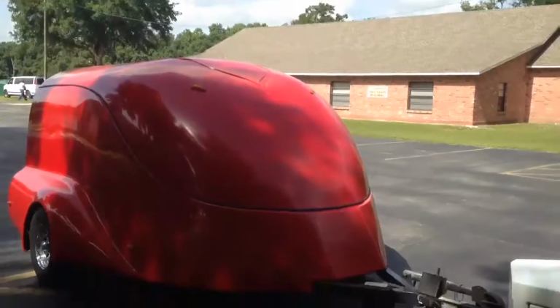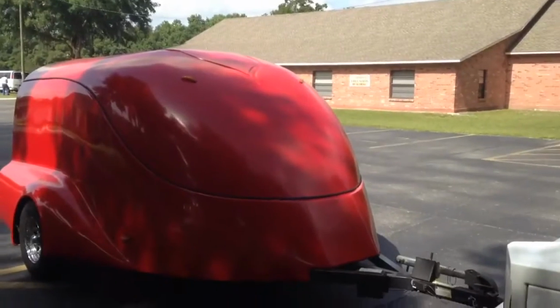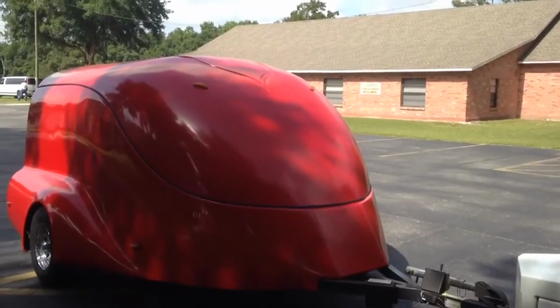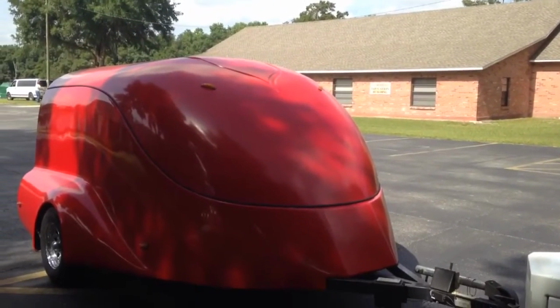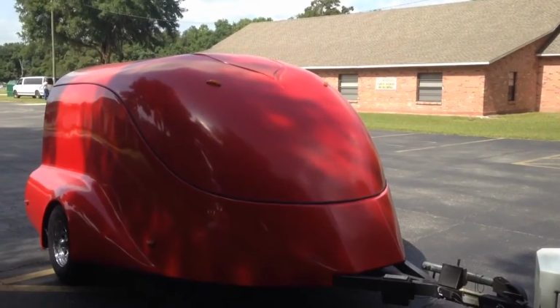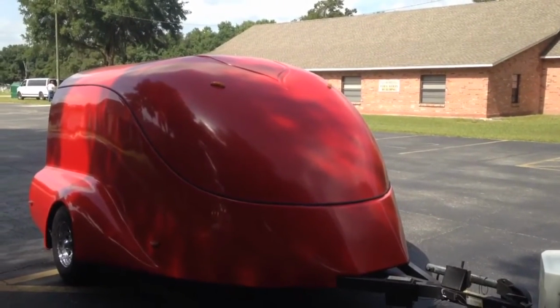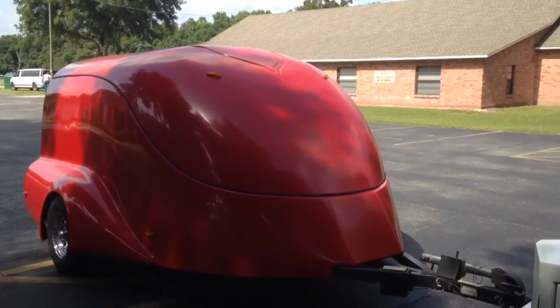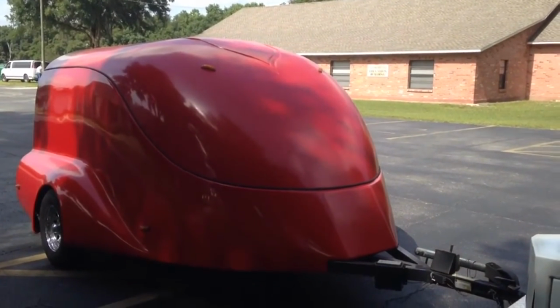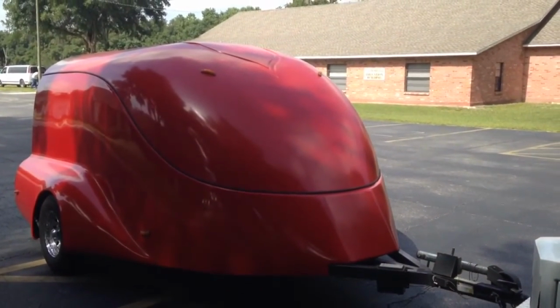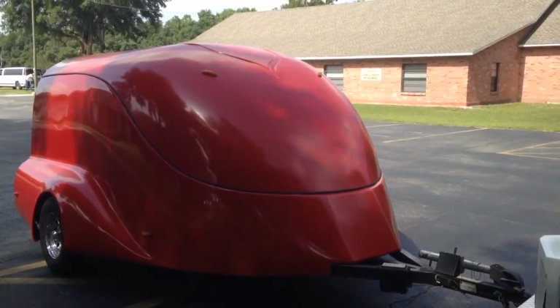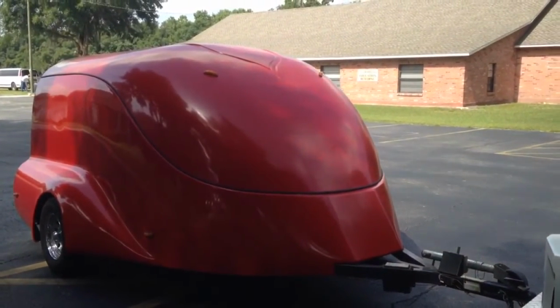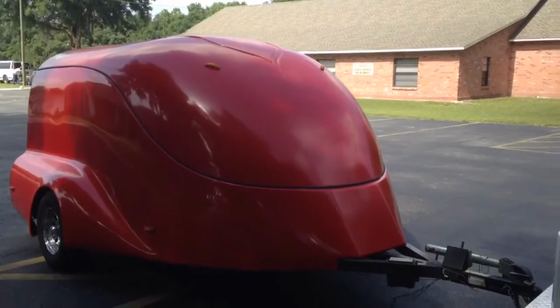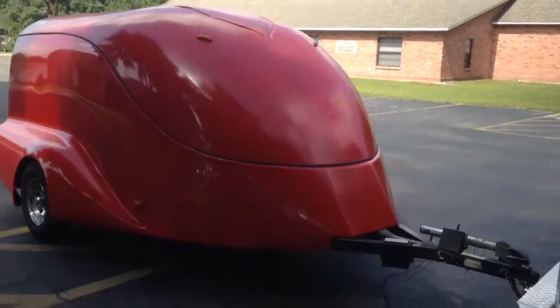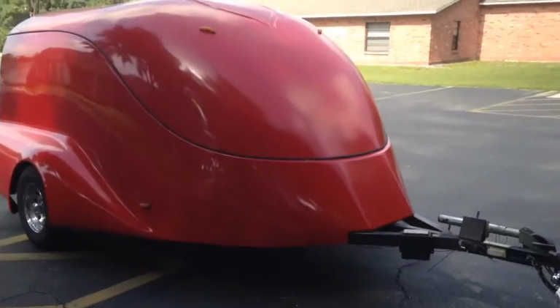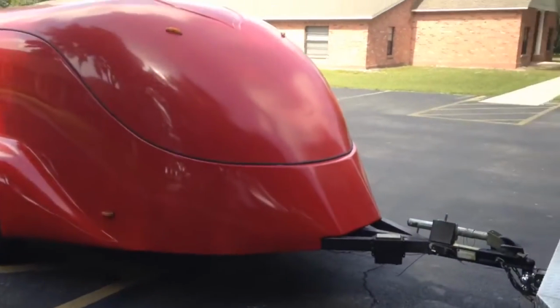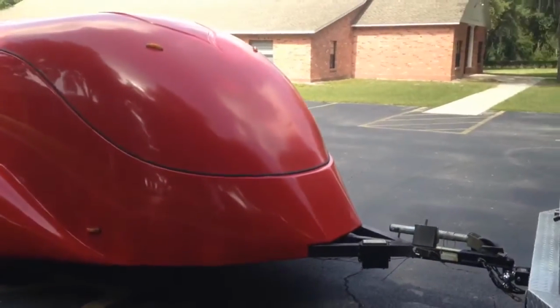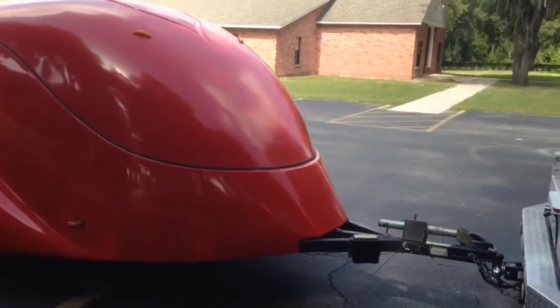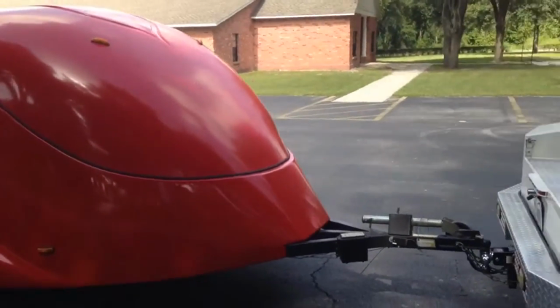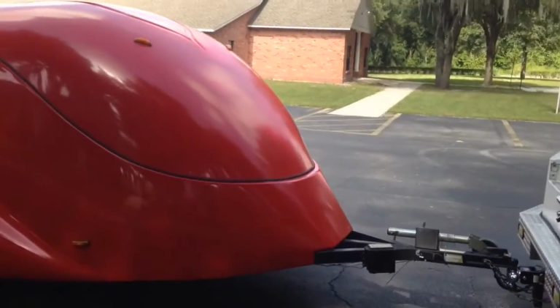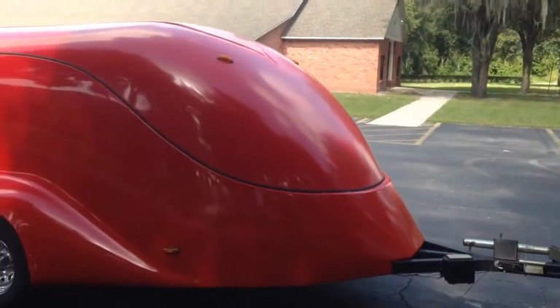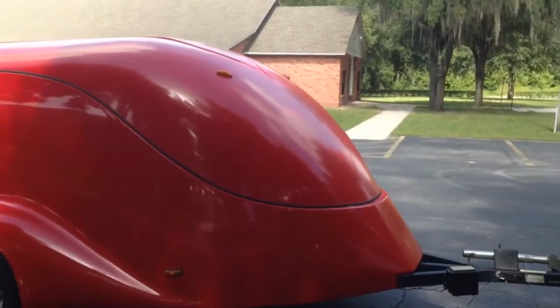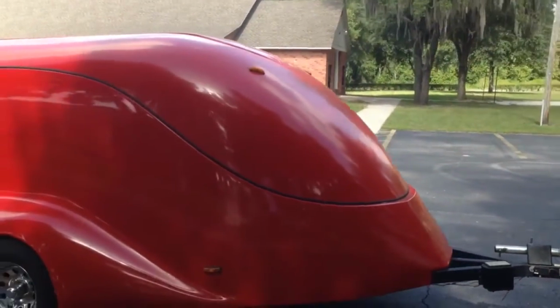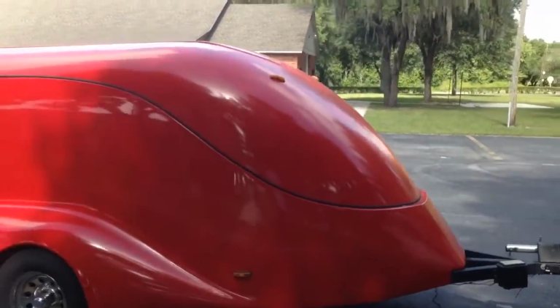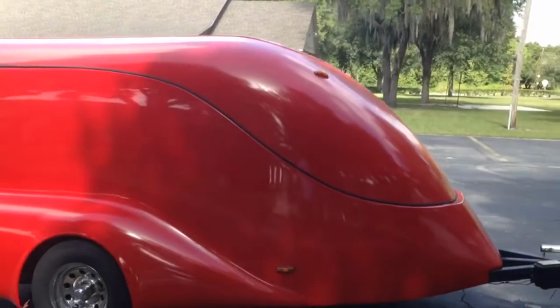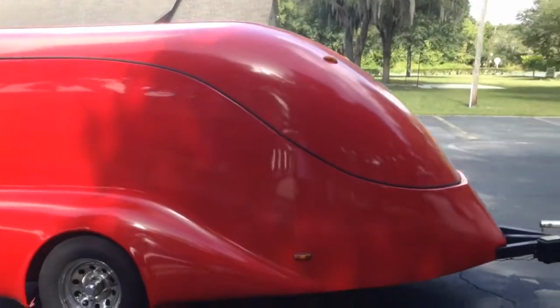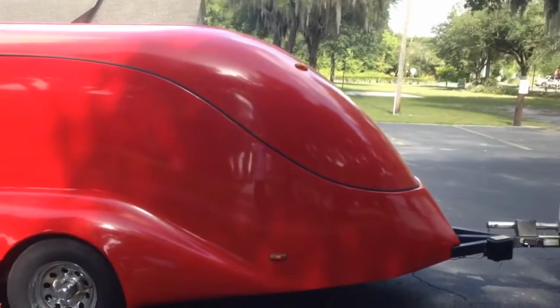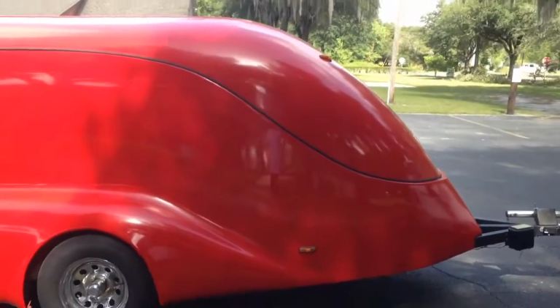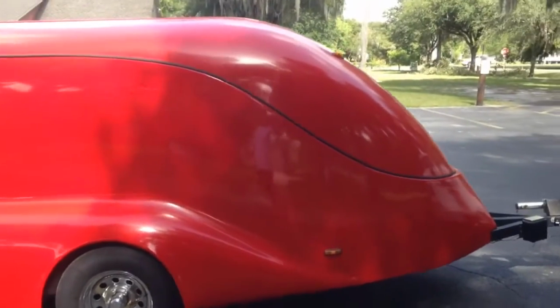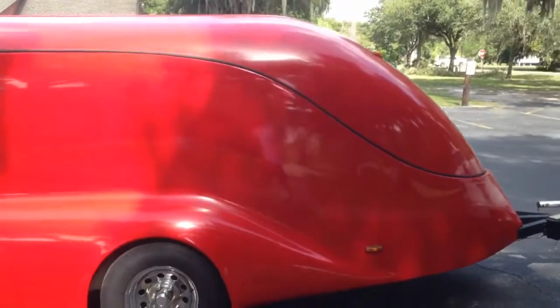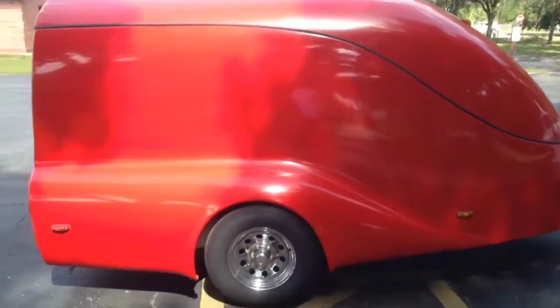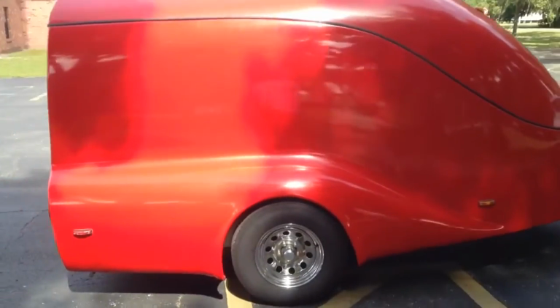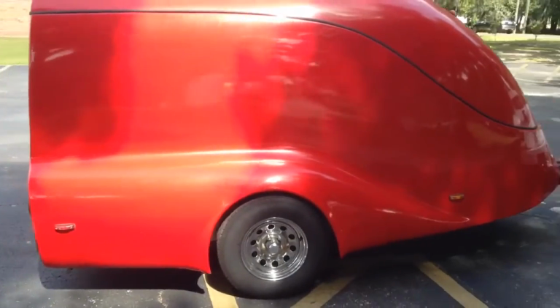Custom enclosed motorcycle trailer going from Dover, Florida to Daring, Illinois. It's a new old stock — it's pretty clean. It doesn't have any damage. It's dirty, and the gel coat is a little faded, but it'll probably buff and wax out.